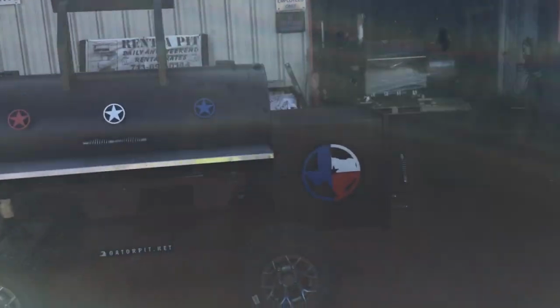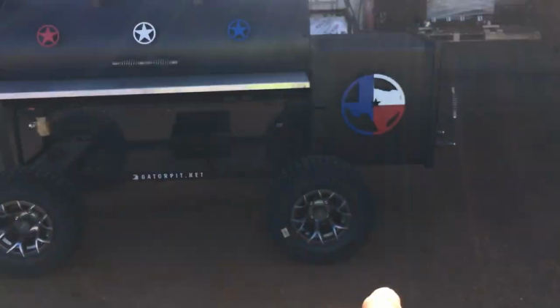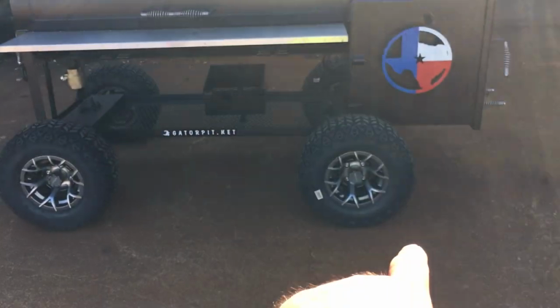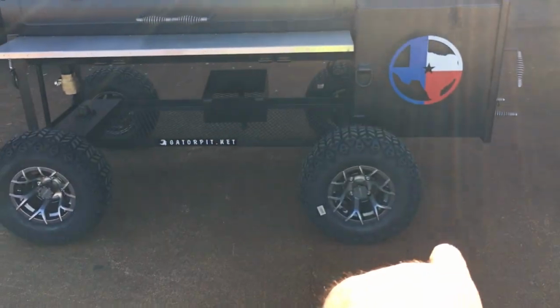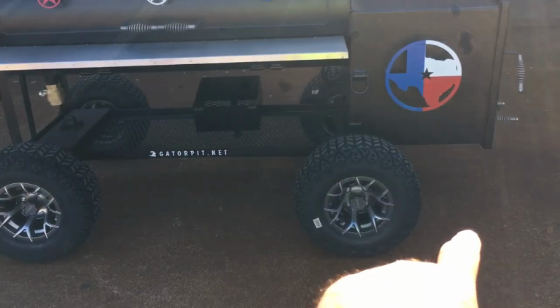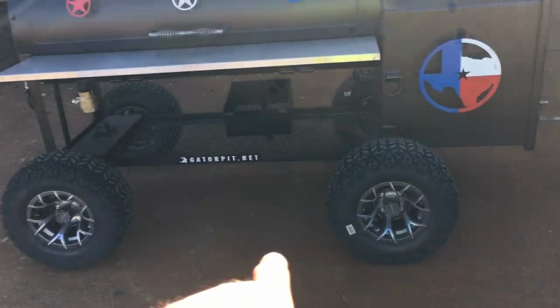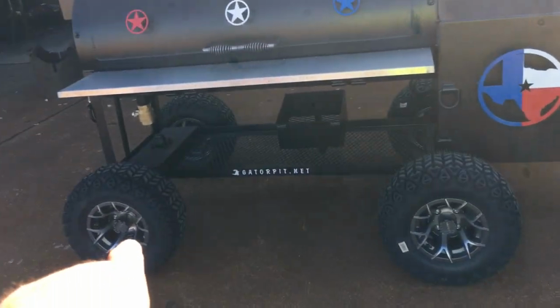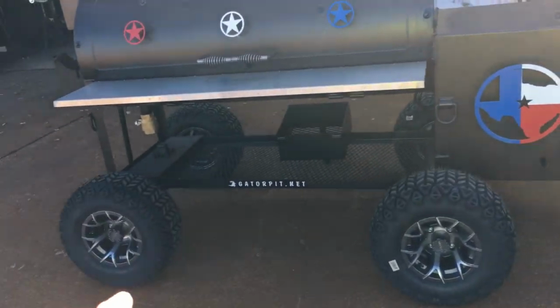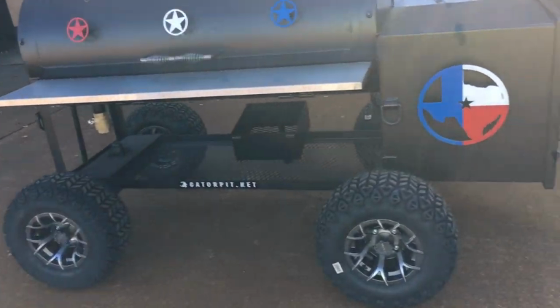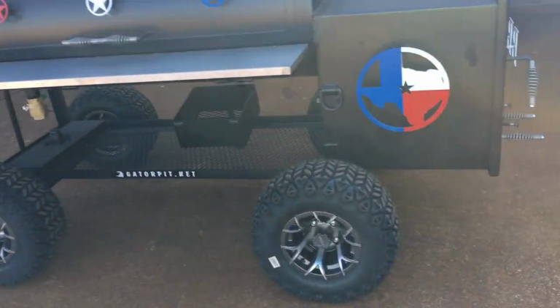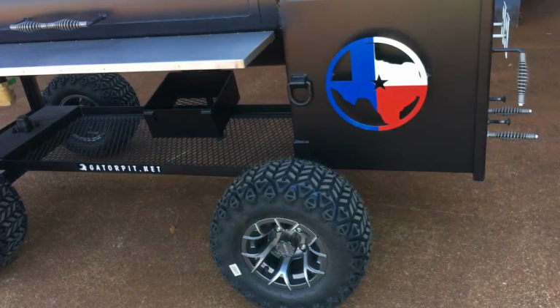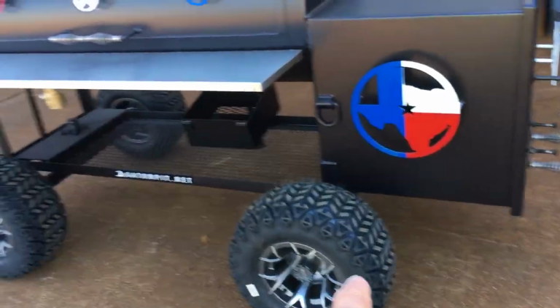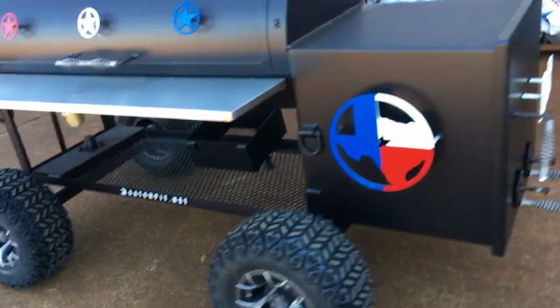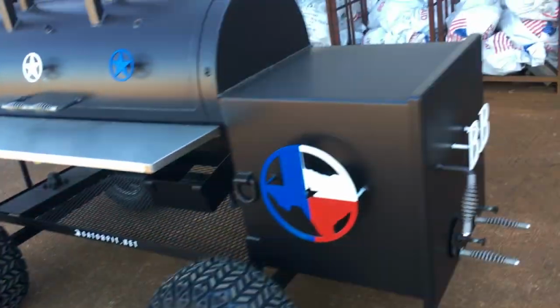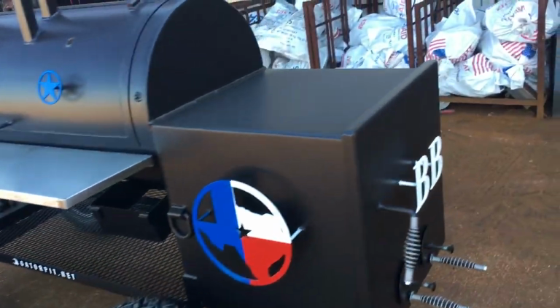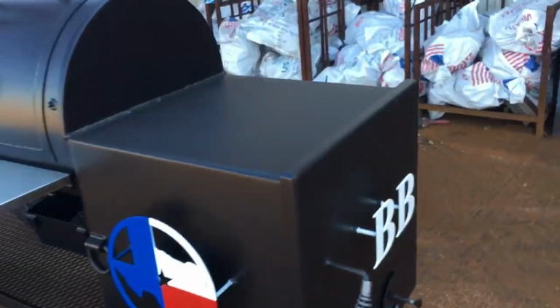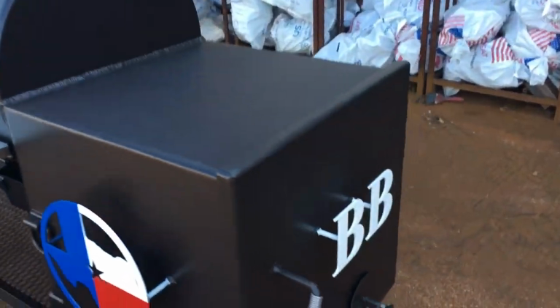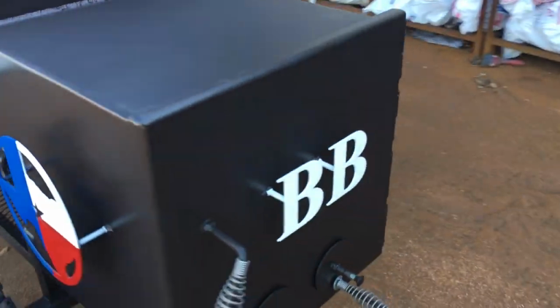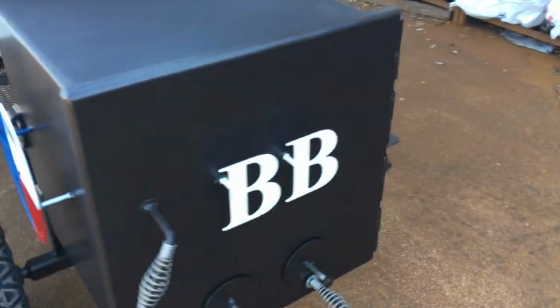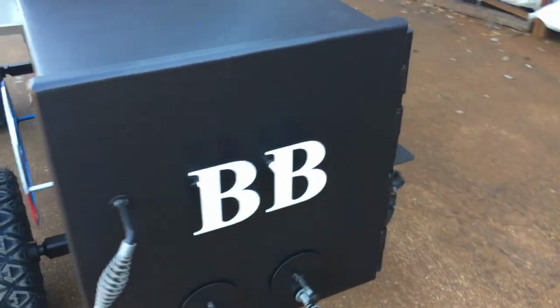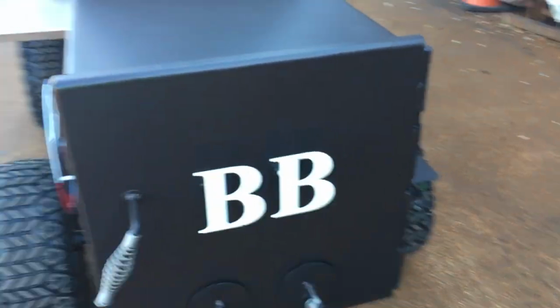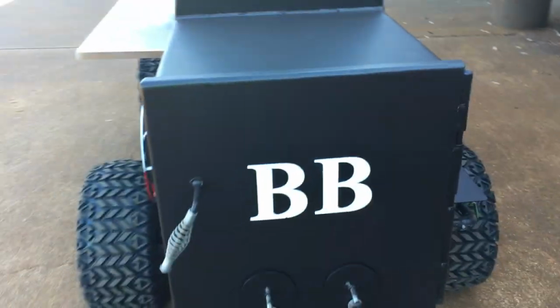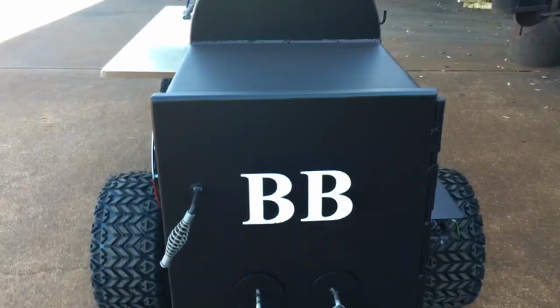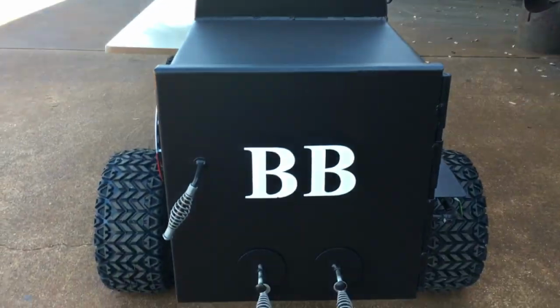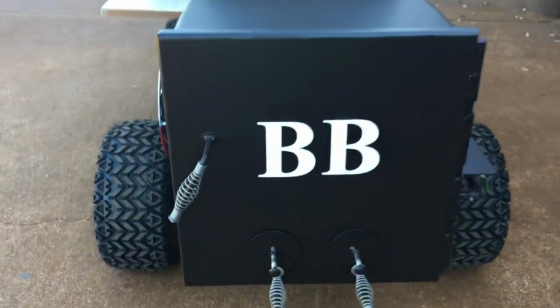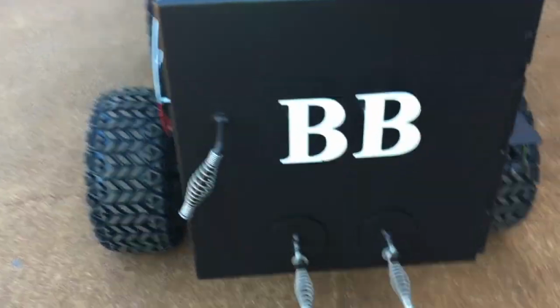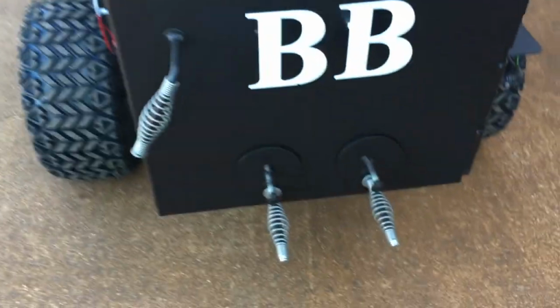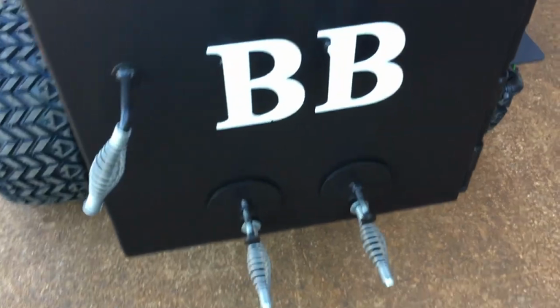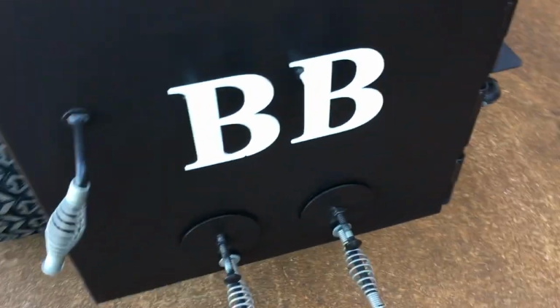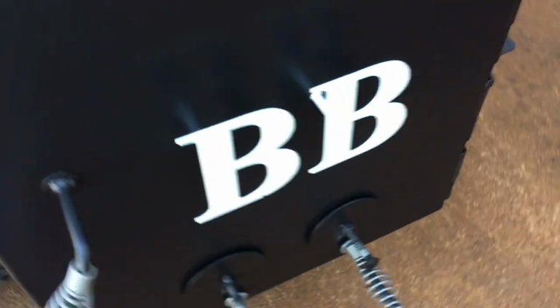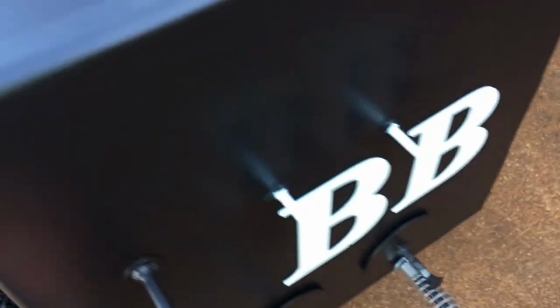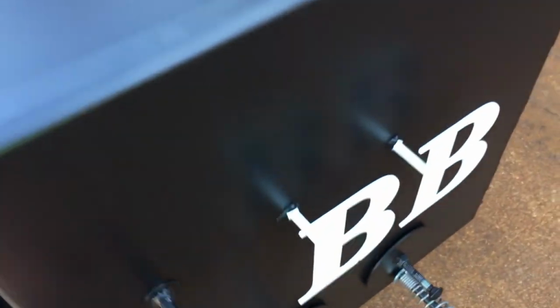We got a custom golf cart kit, custom wheels, and some custom artwork back here. Dial stair air intake vents and cool touch handles.